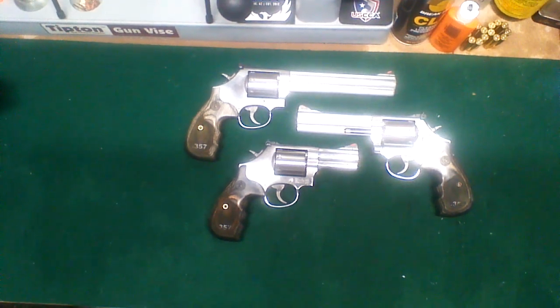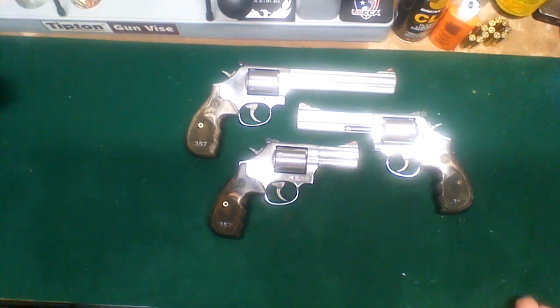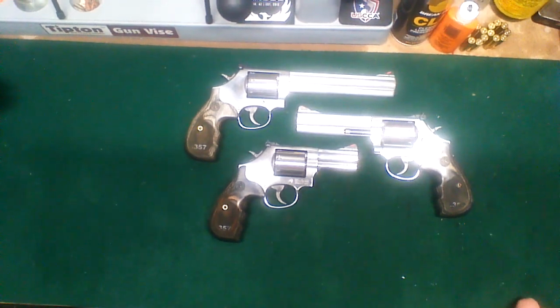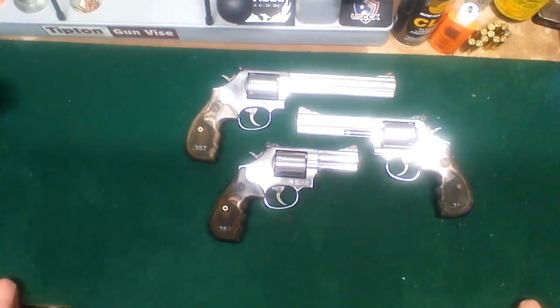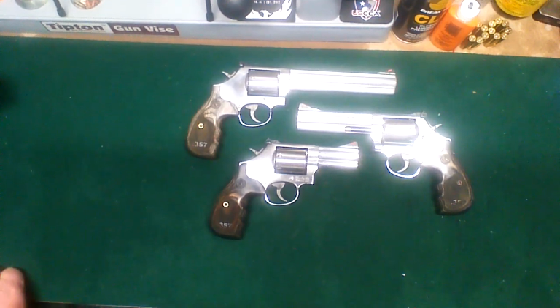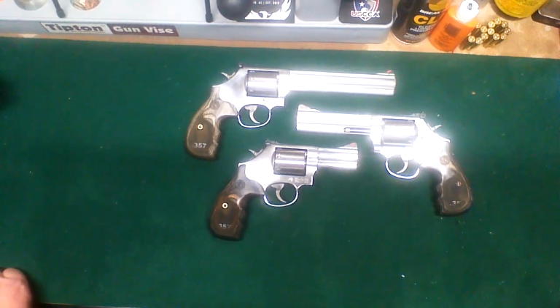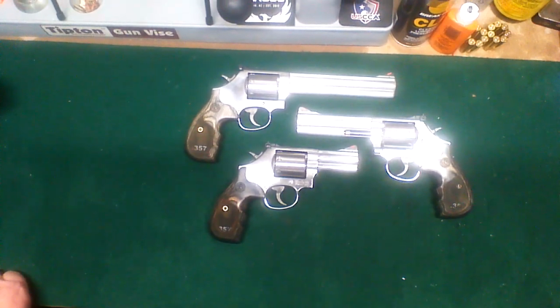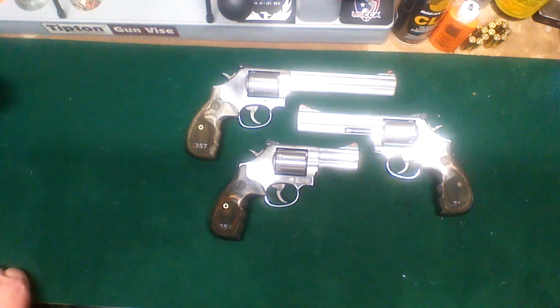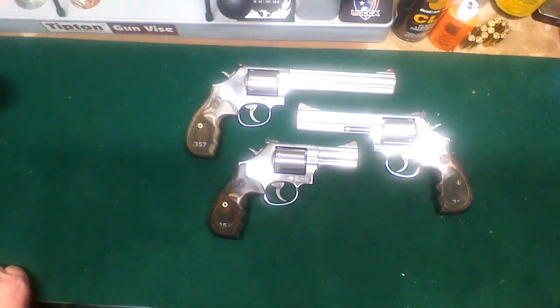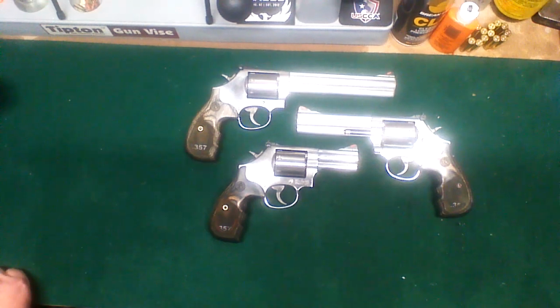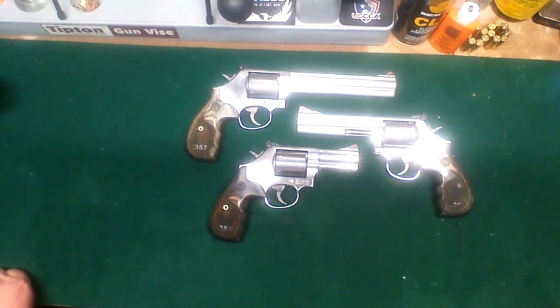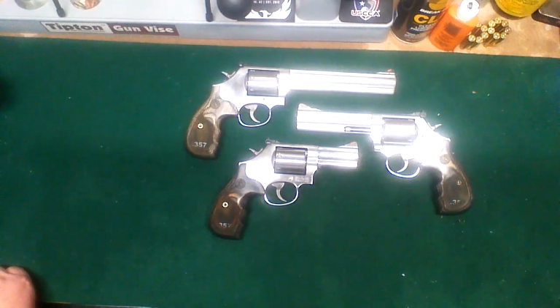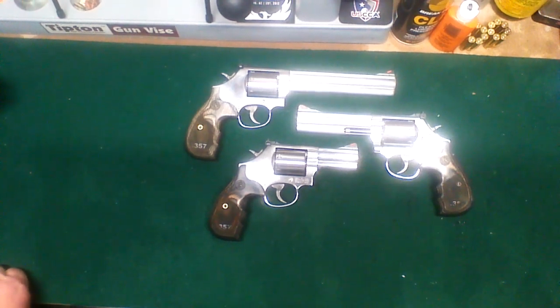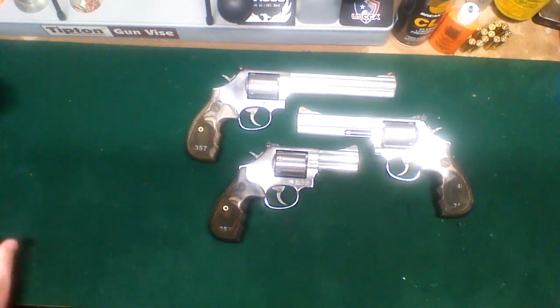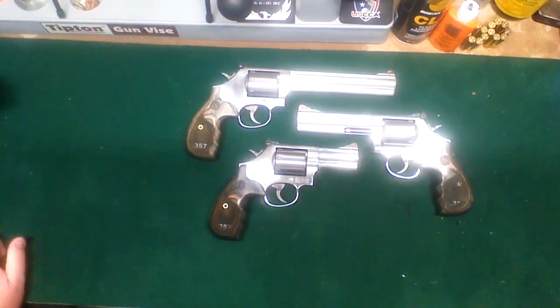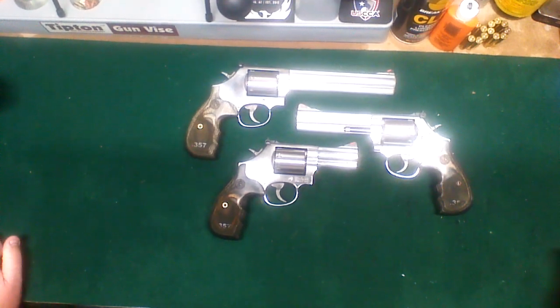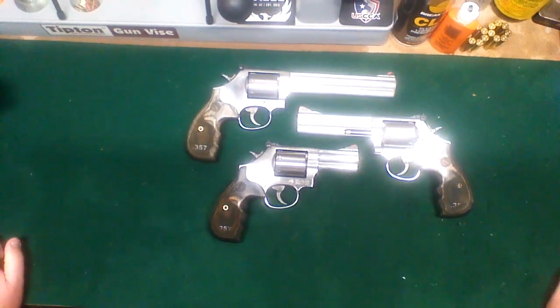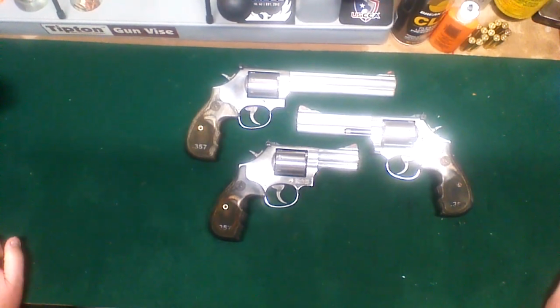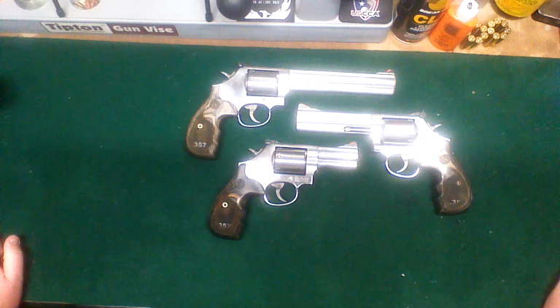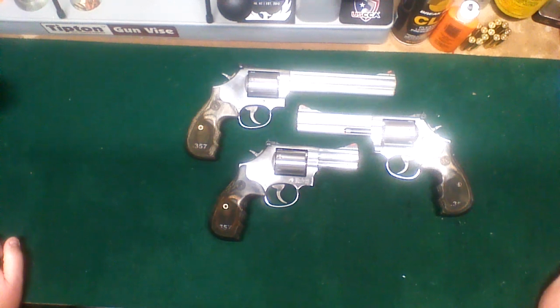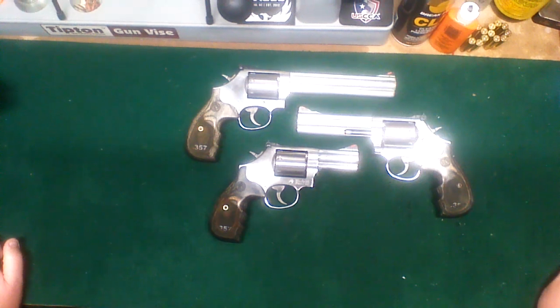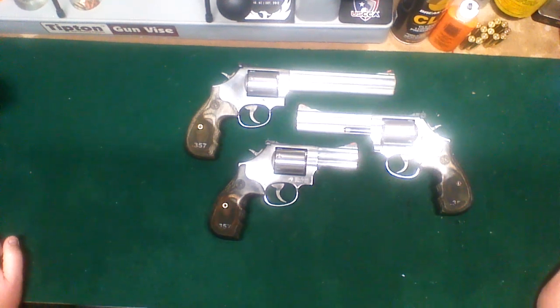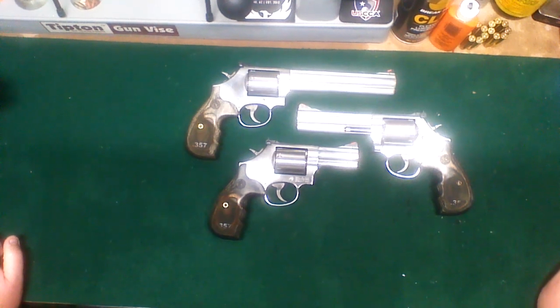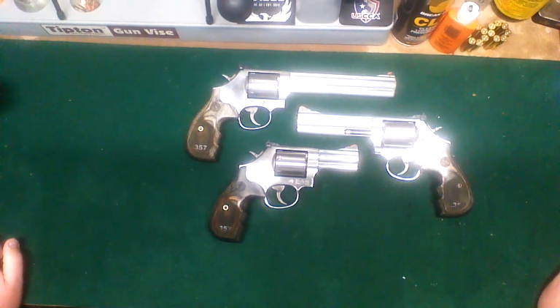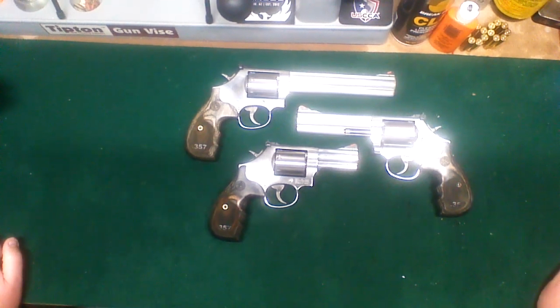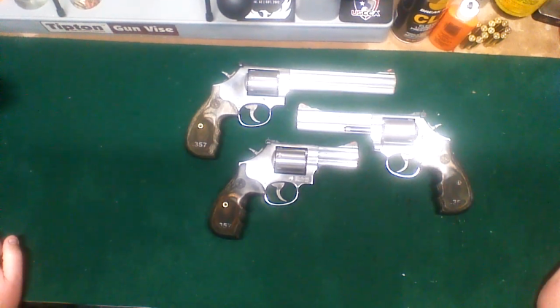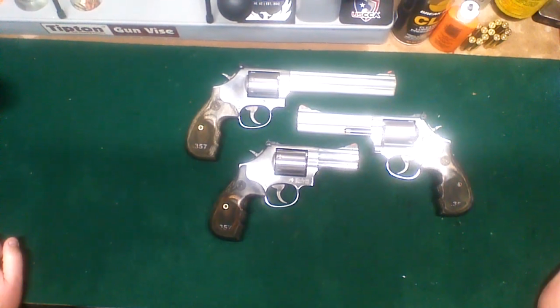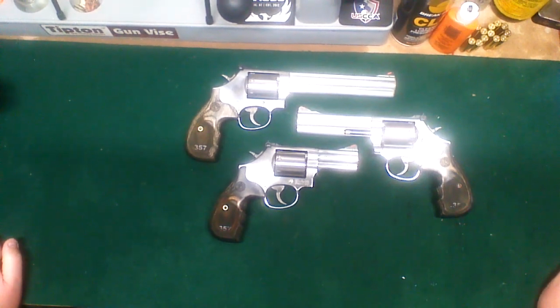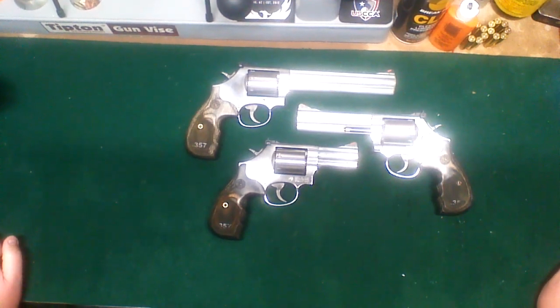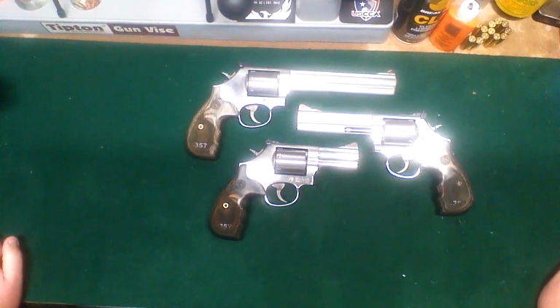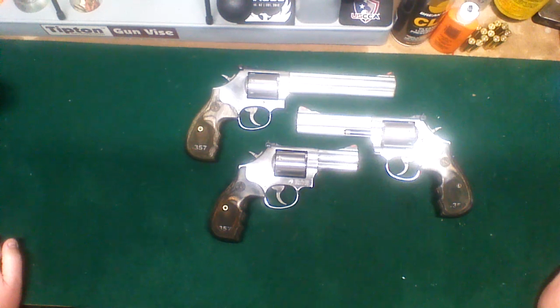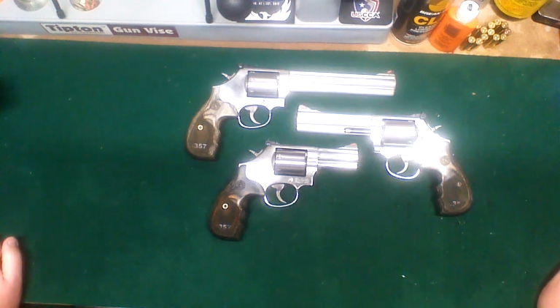Let's take a quick look at some Smith & Wesson revolvers. These are 686 Plus revolvers — Smith & Wesson 357 with seven shots.